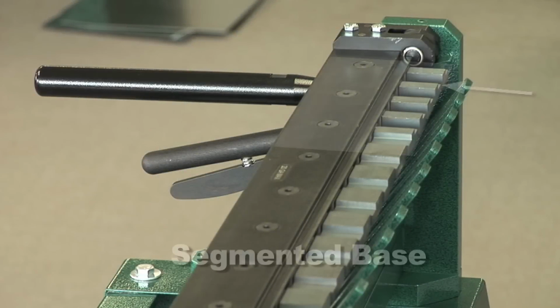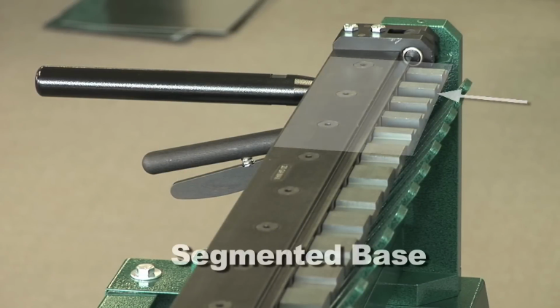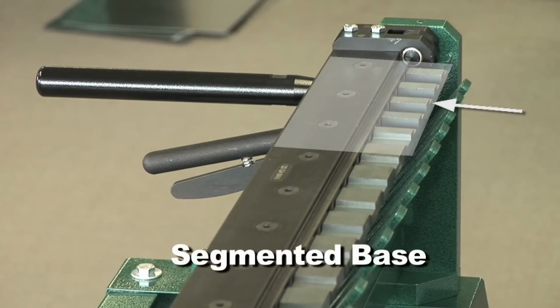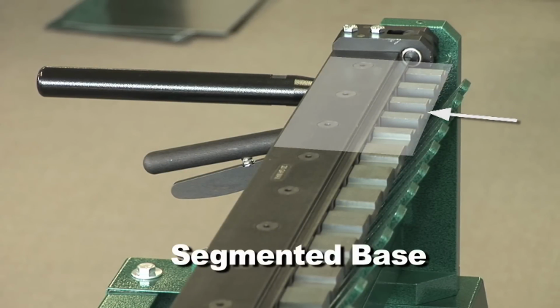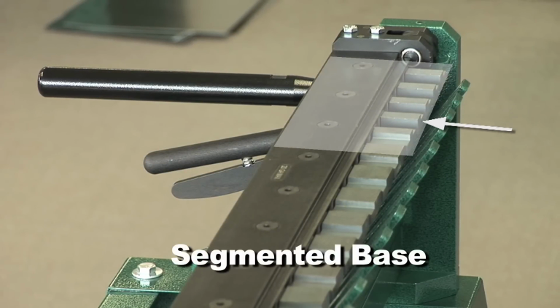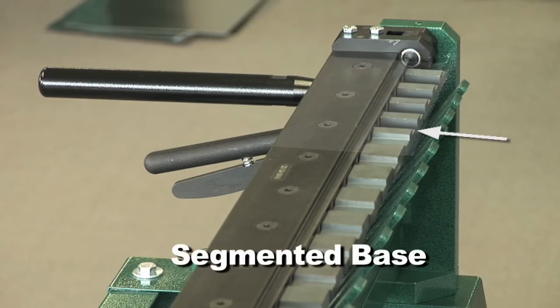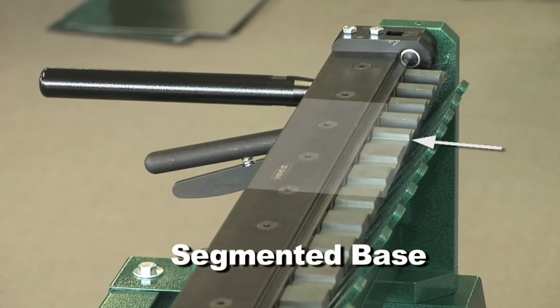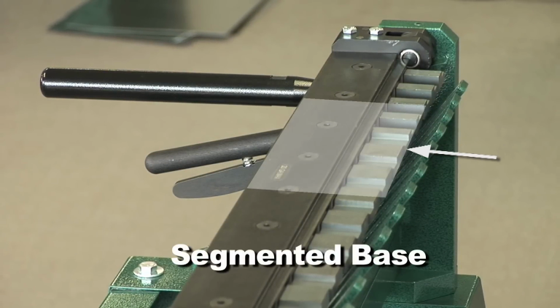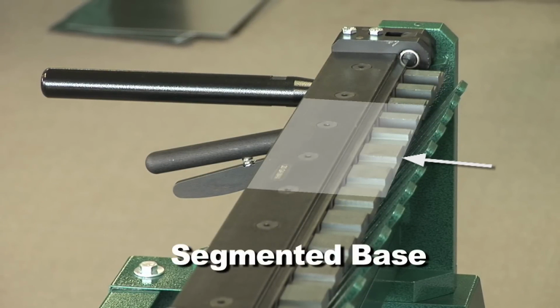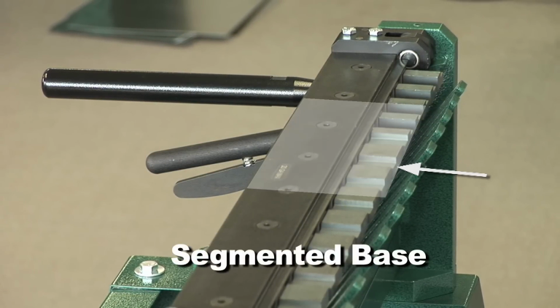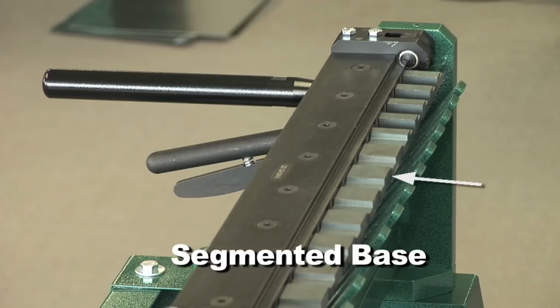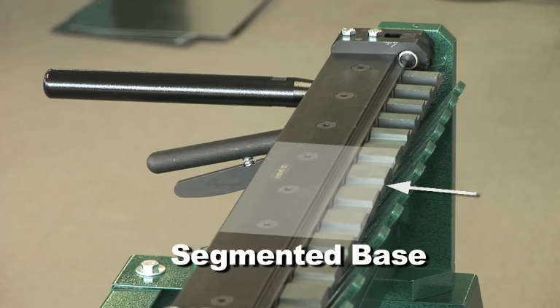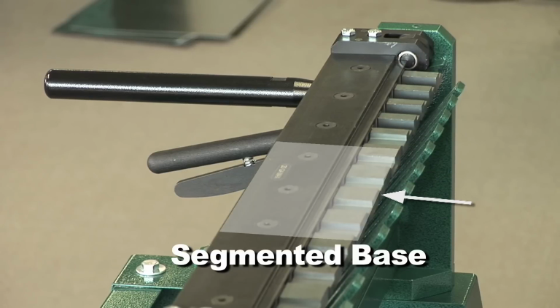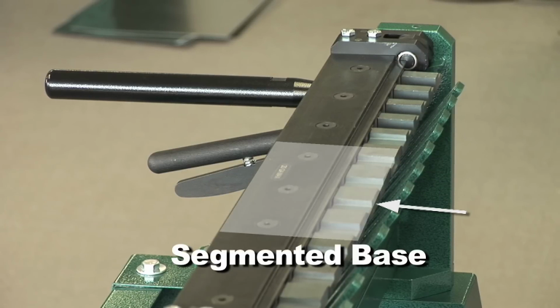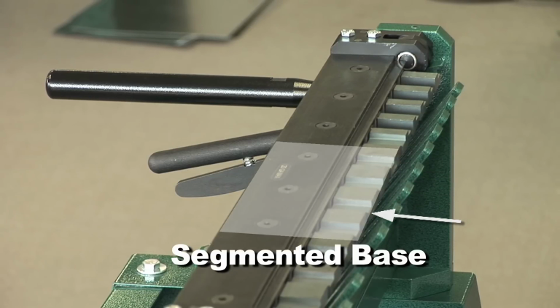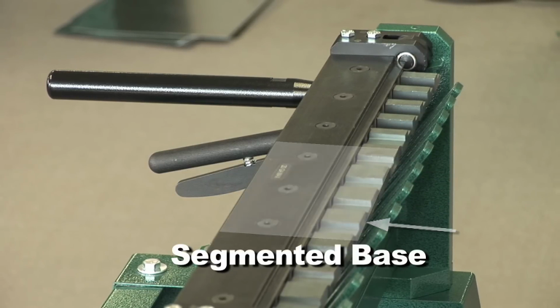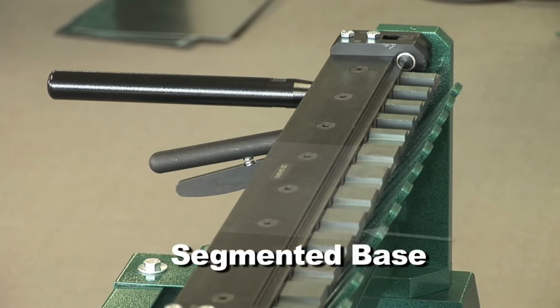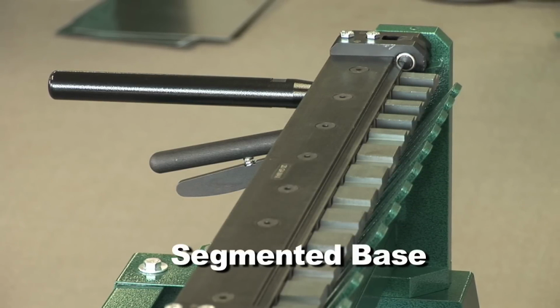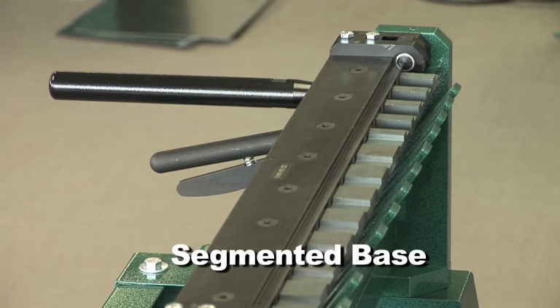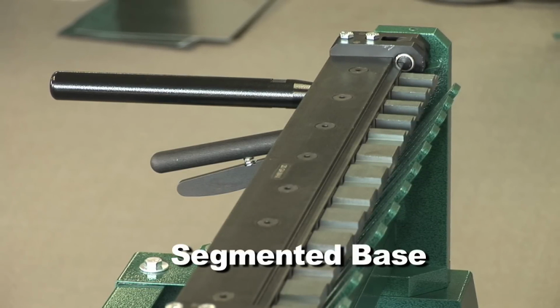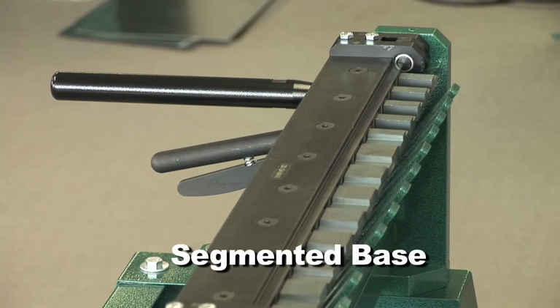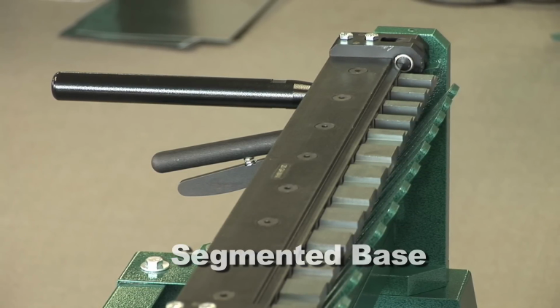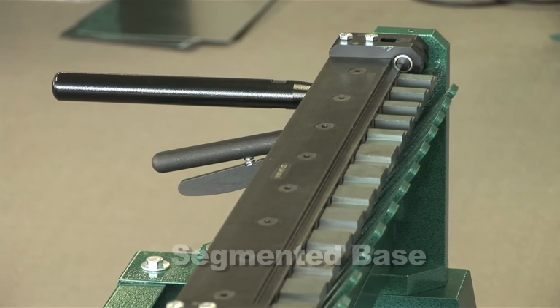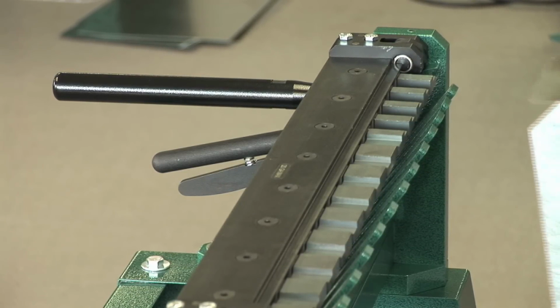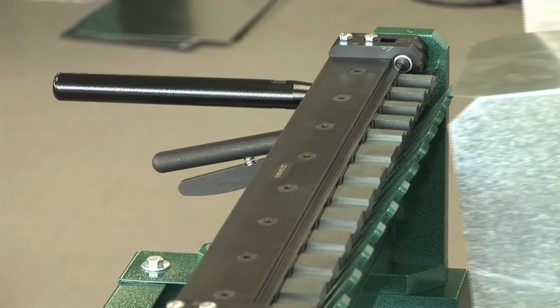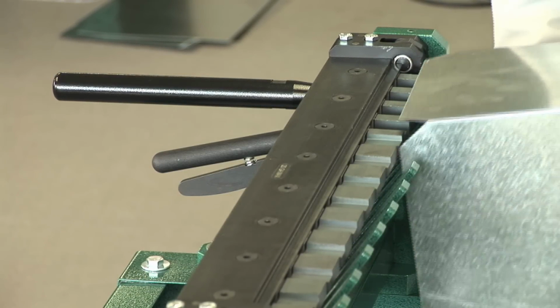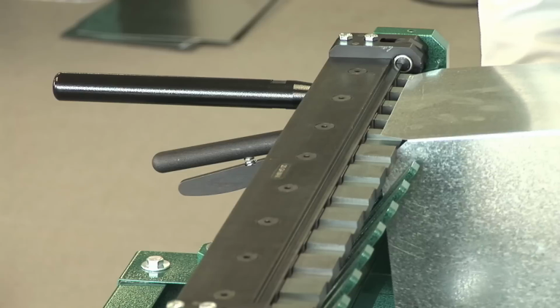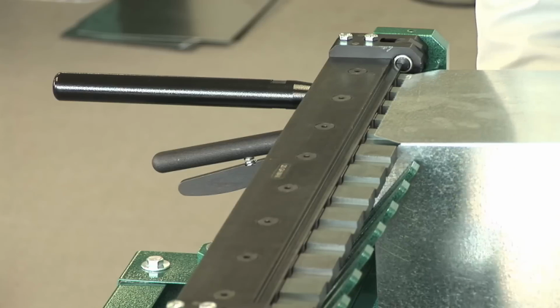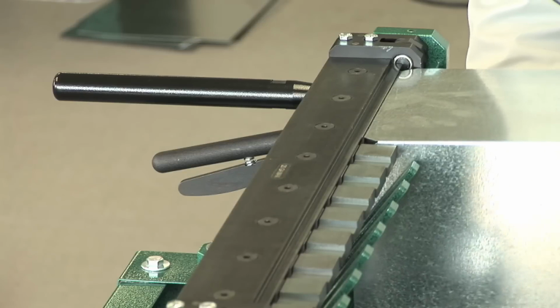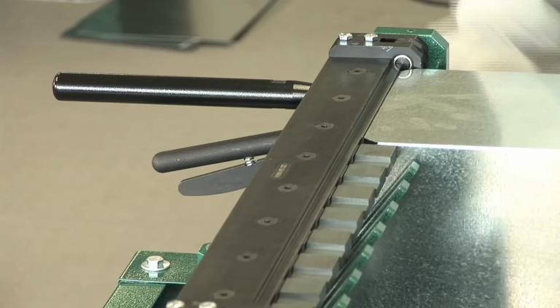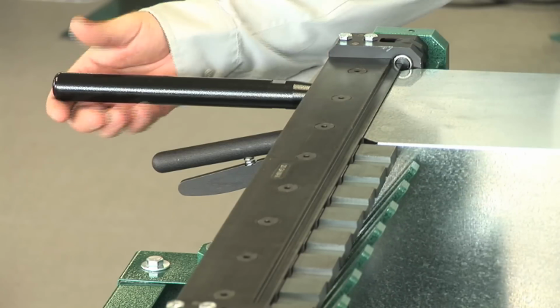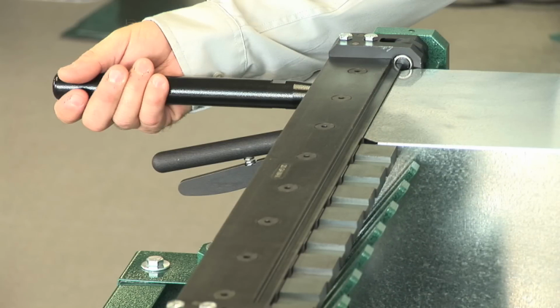The segmented base of your cleat bender is designed to accommodate duct sections and fittings of almost any dimension. Make the initial bend by inserting your notched duct flange under the upper blade of the cleat bender.